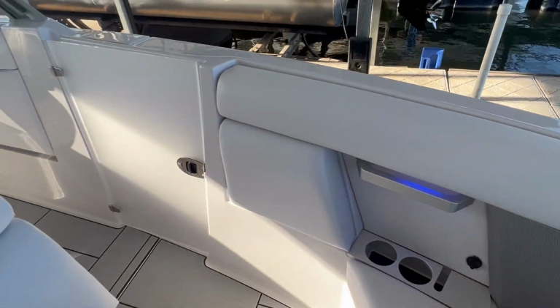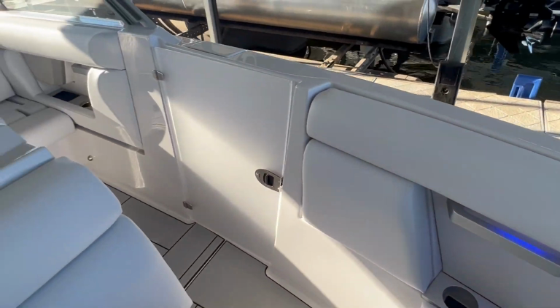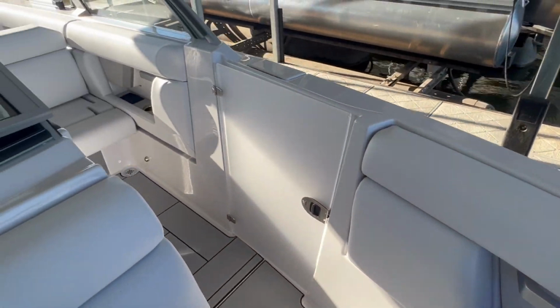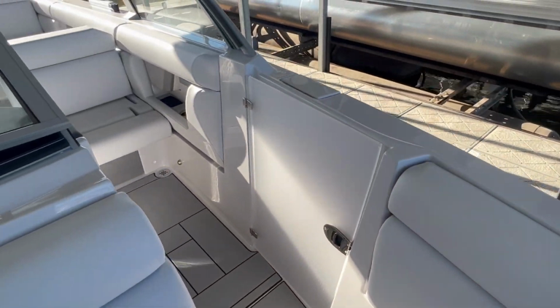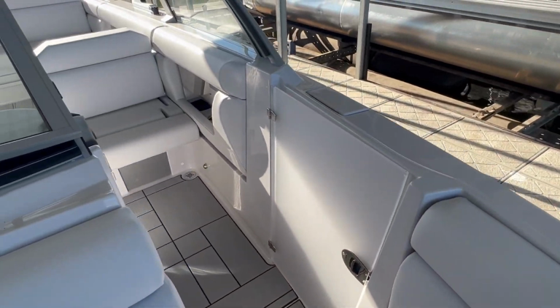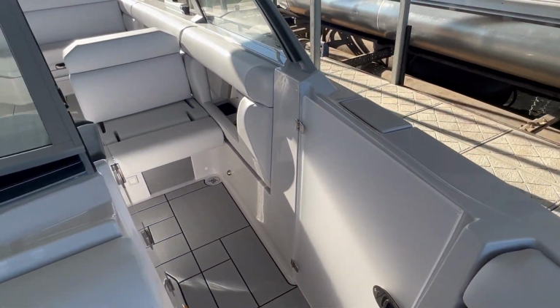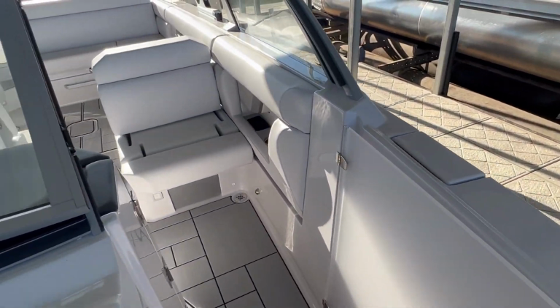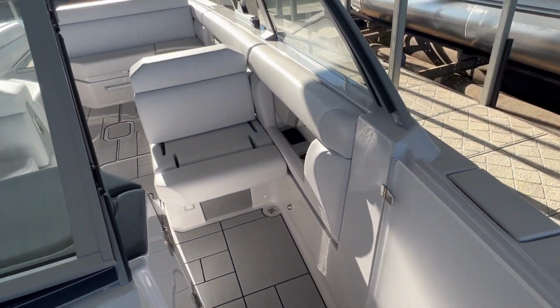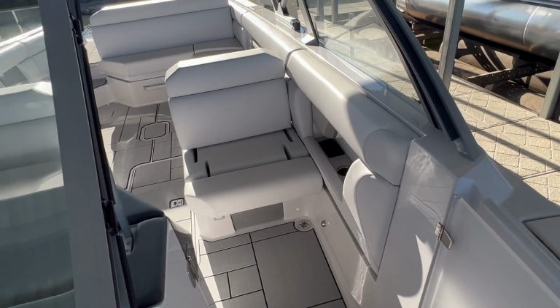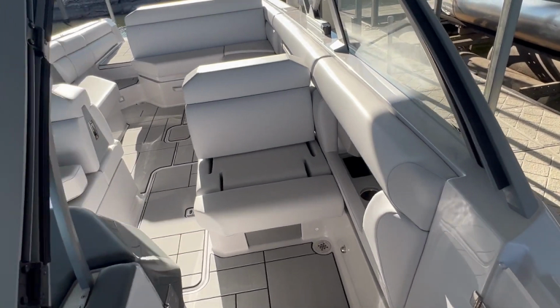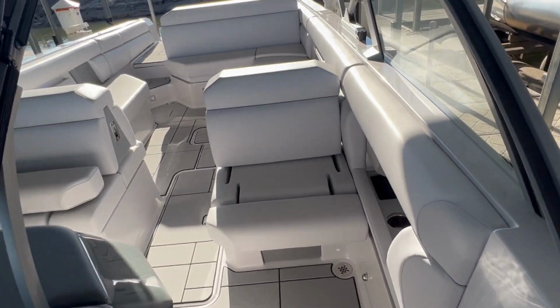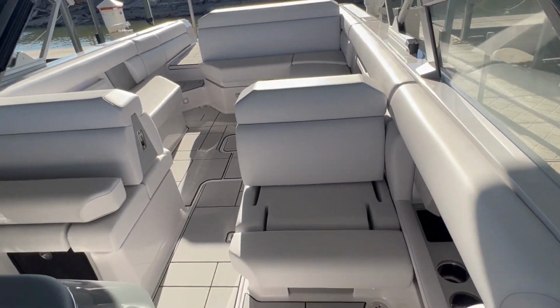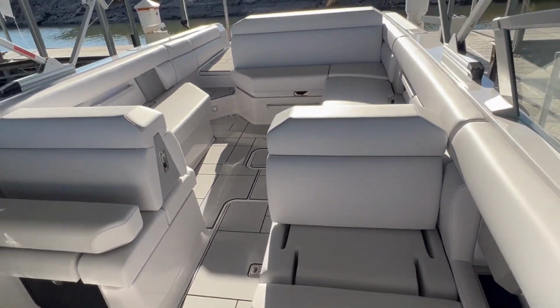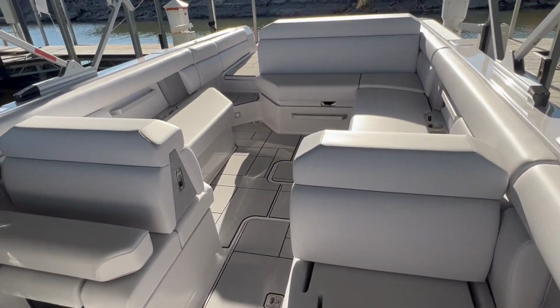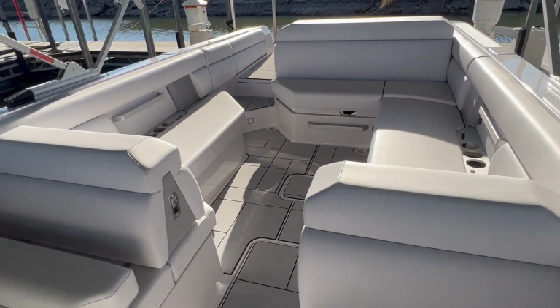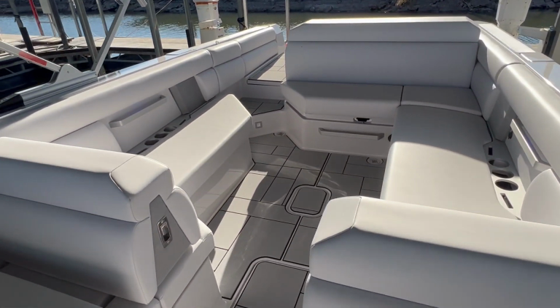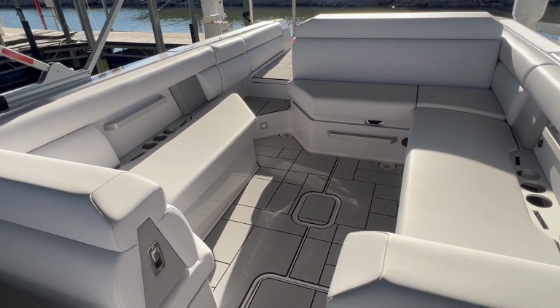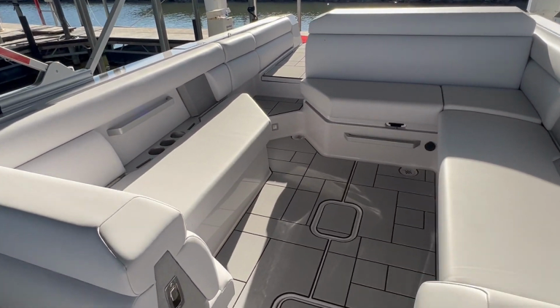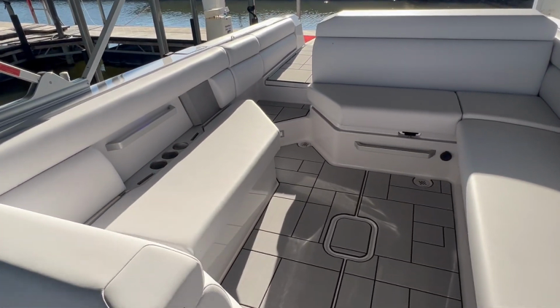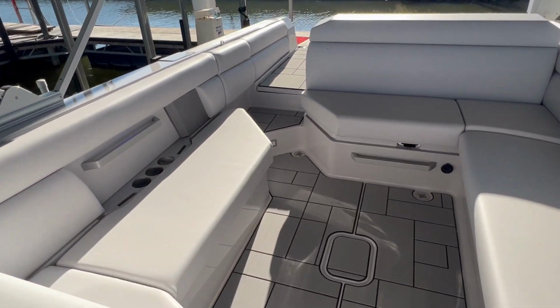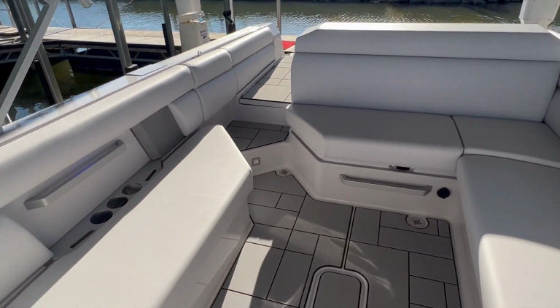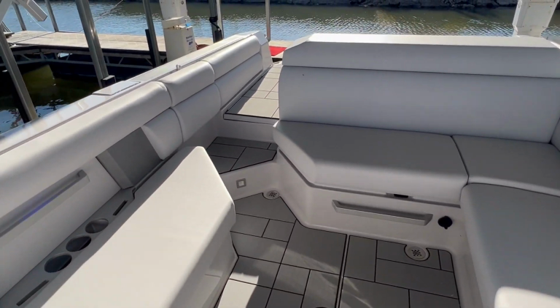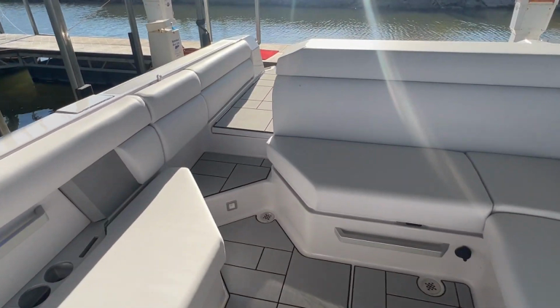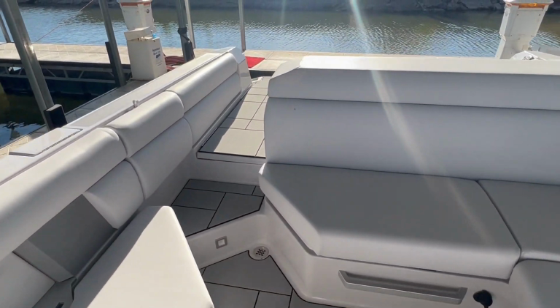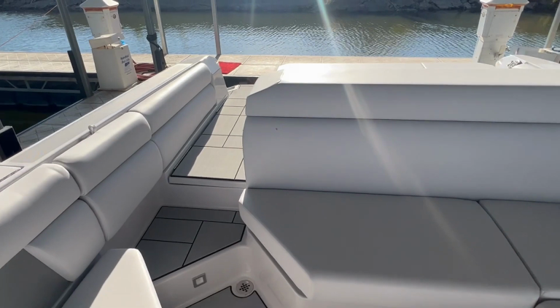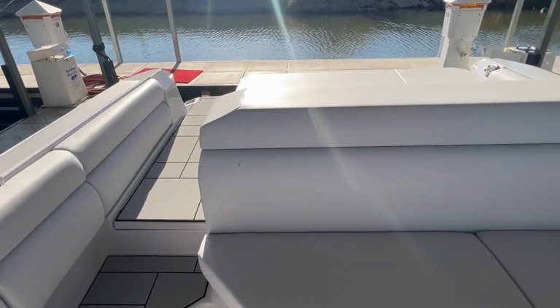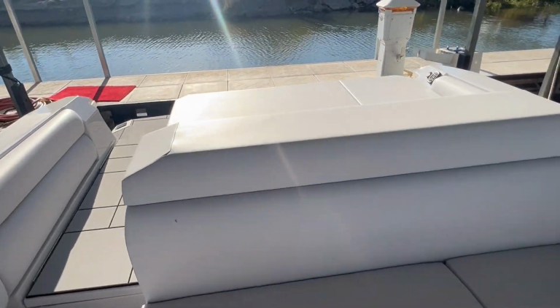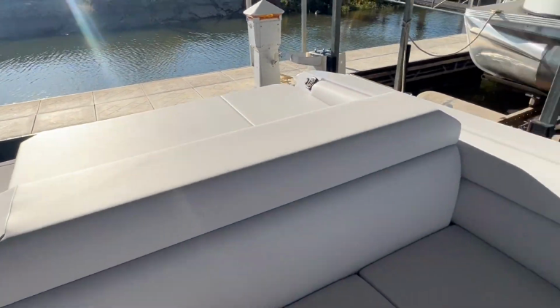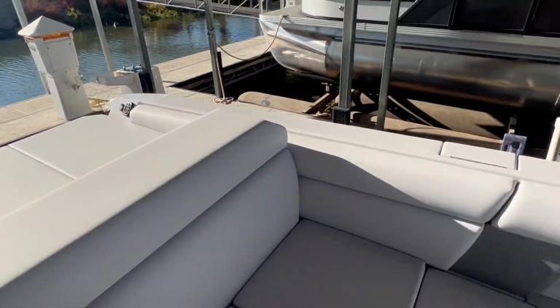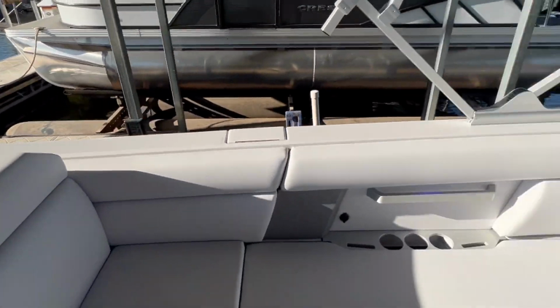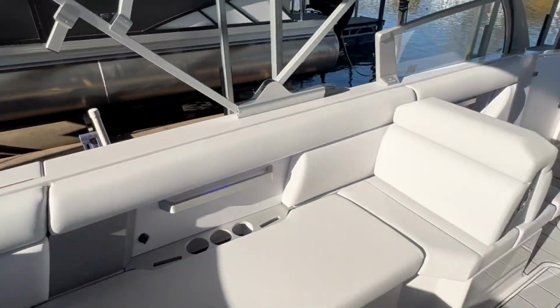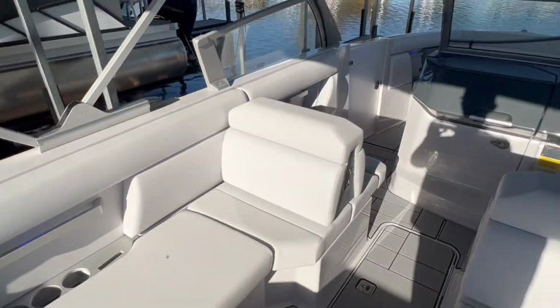If you like this brand new model by Aviara or any other models you see on our online inventory, make sure to give your local MarineMax a call today. Thank you.